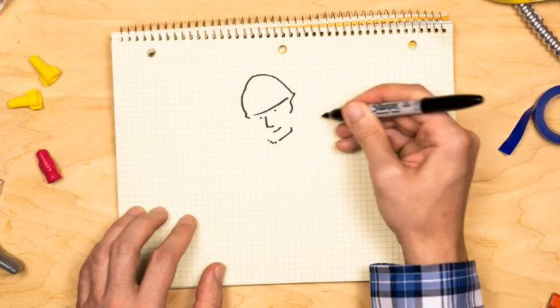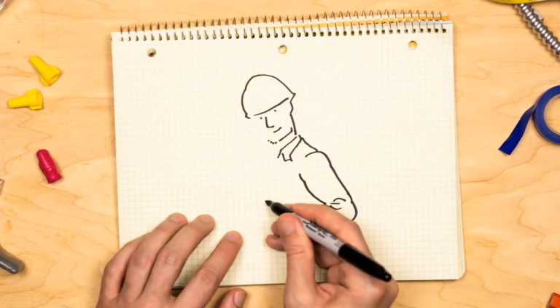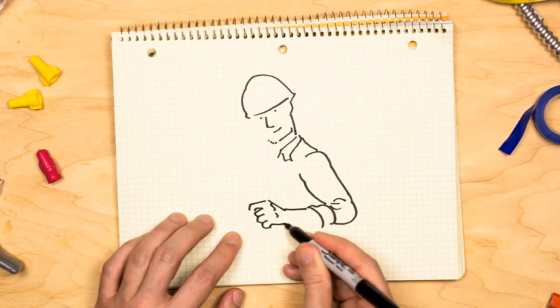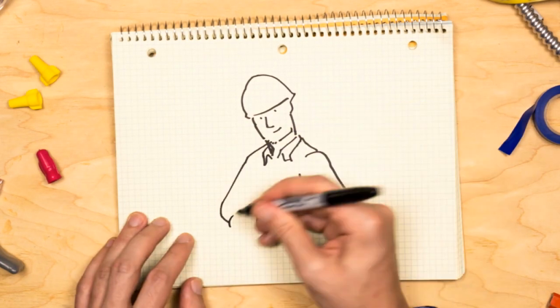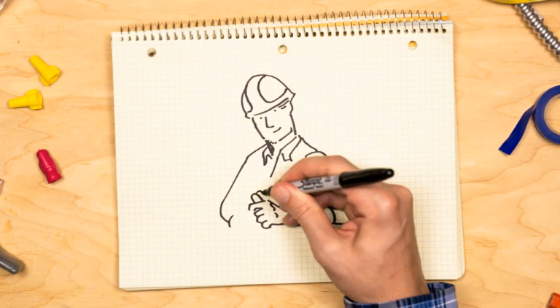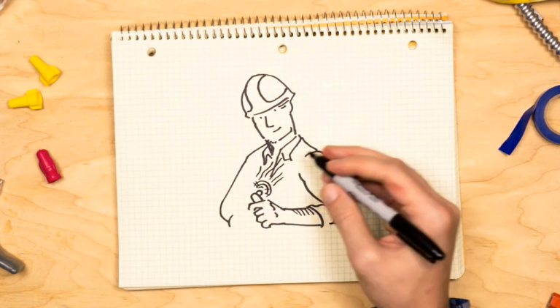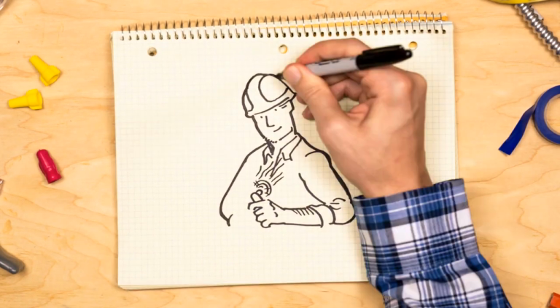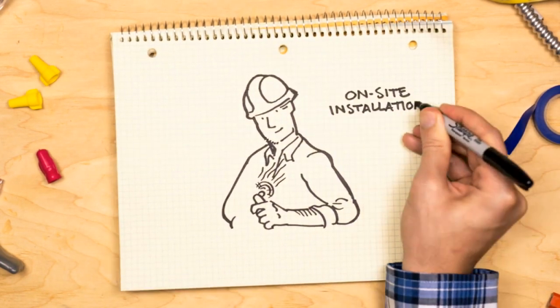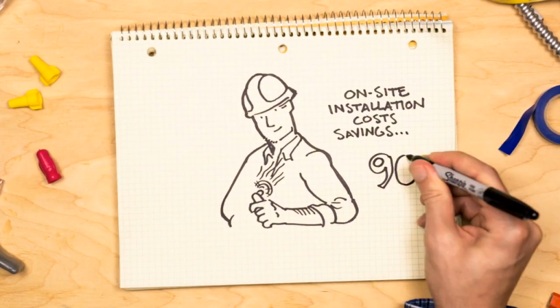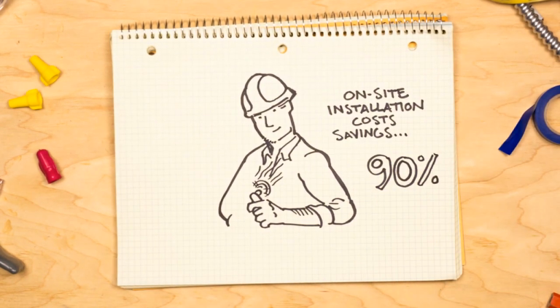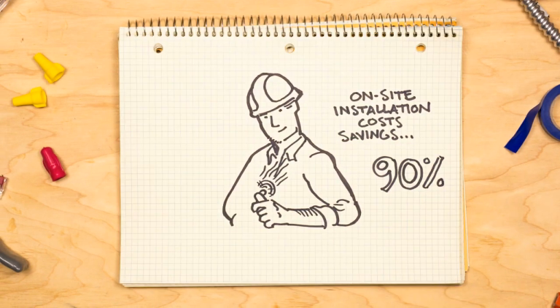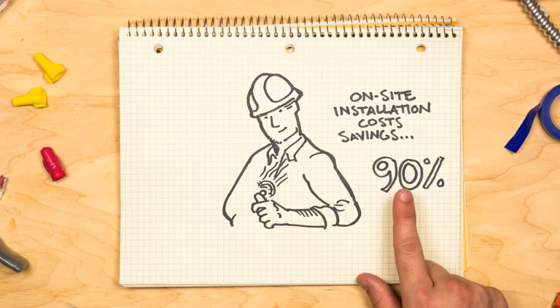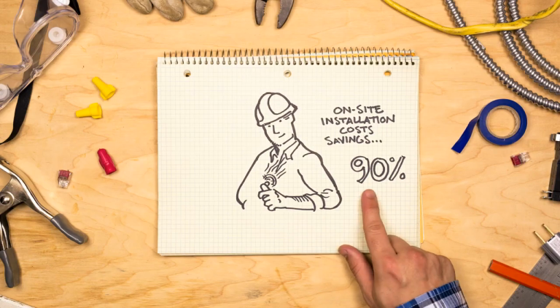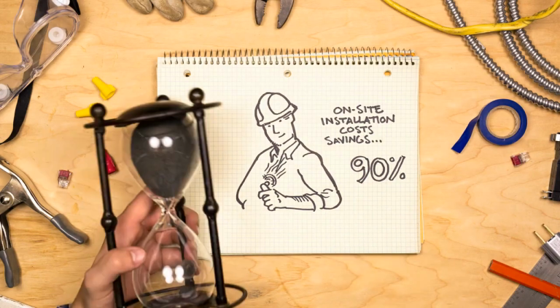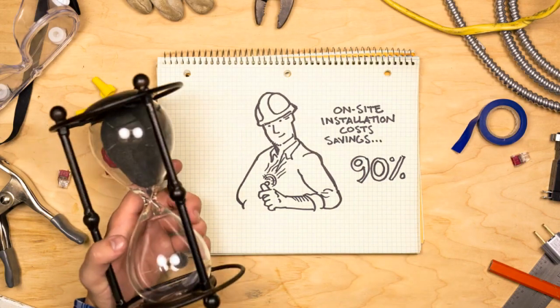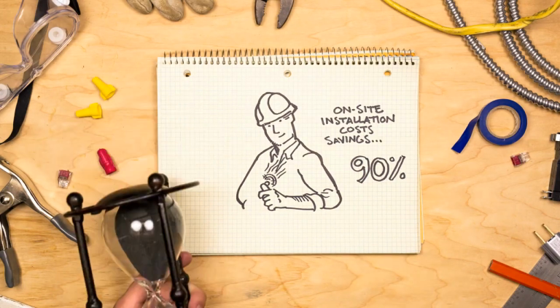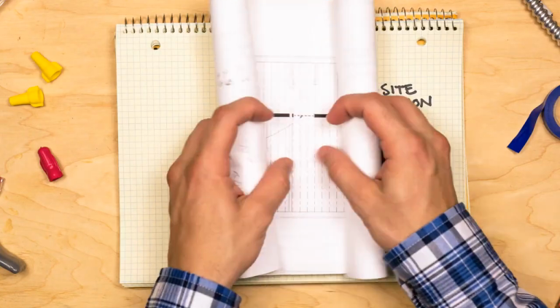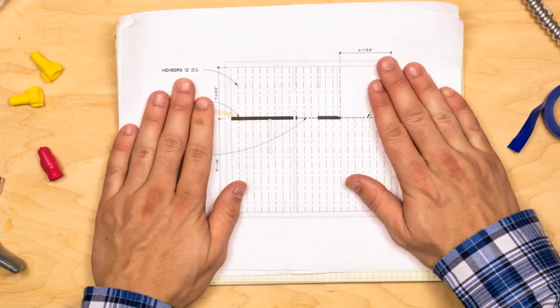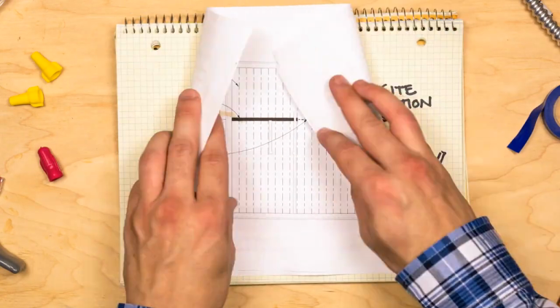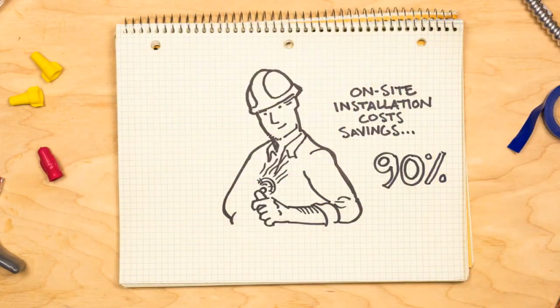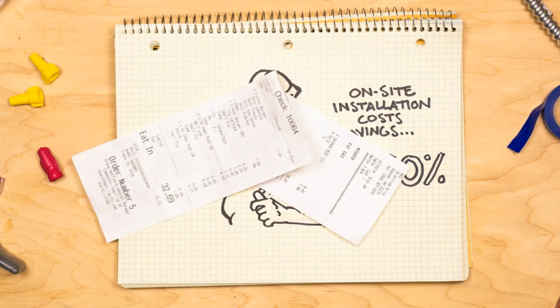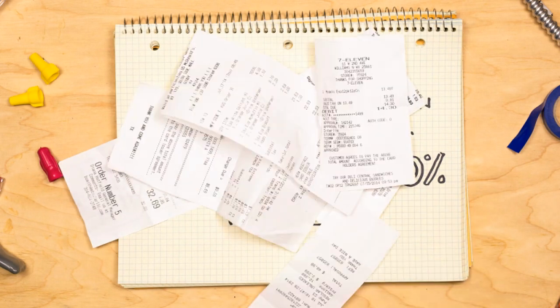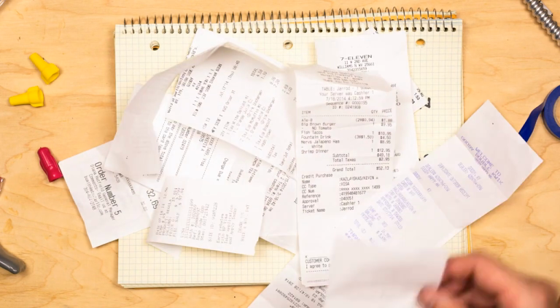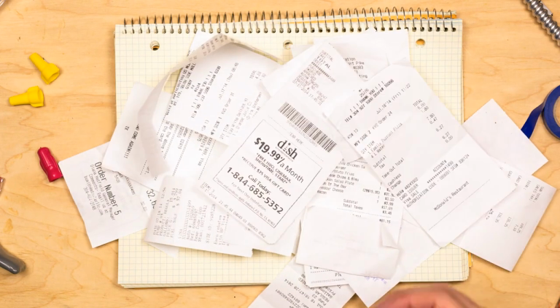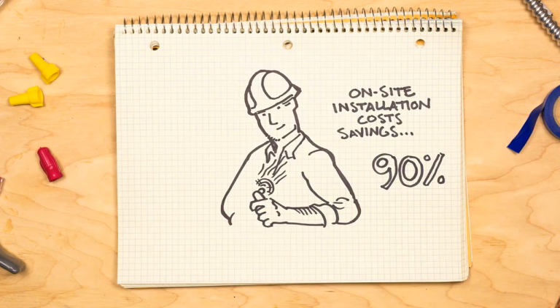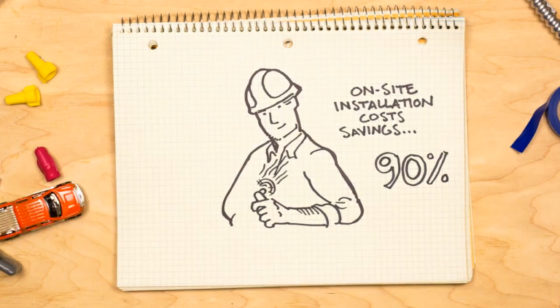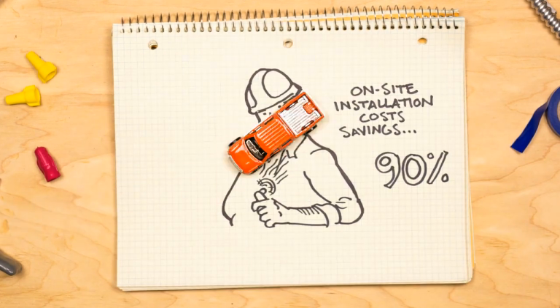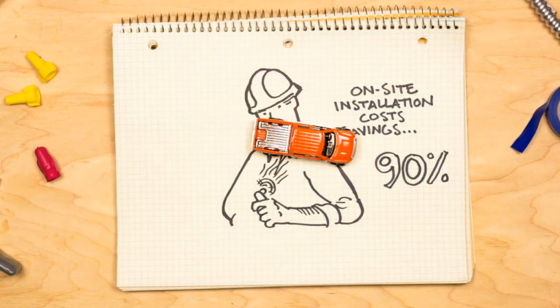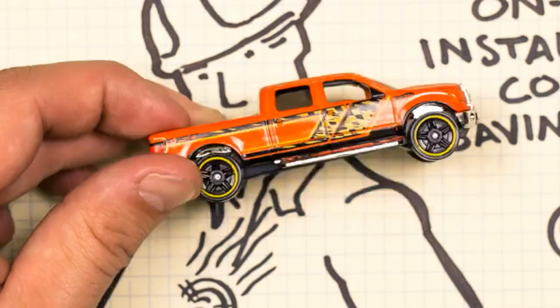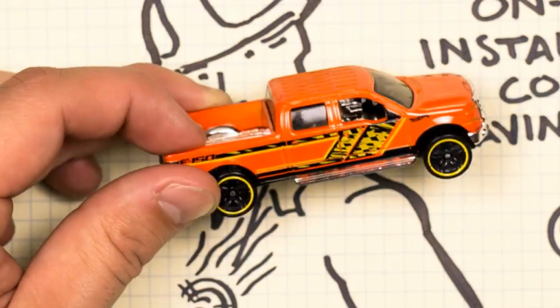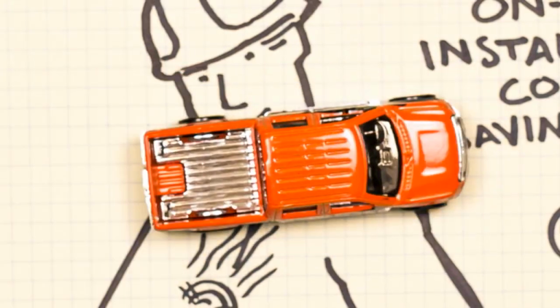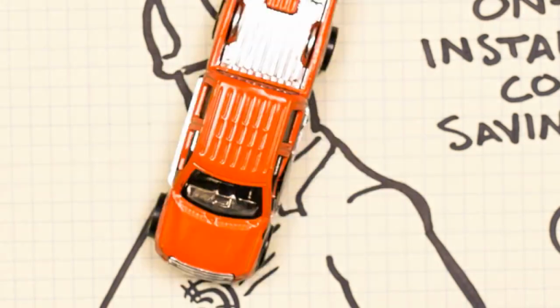Dan saves almost 90% on his on-site installation costs. Not only does Dan save loads of time and electrical room space, but his material costs and trips to the warehouse for parts and pieces are minimized.